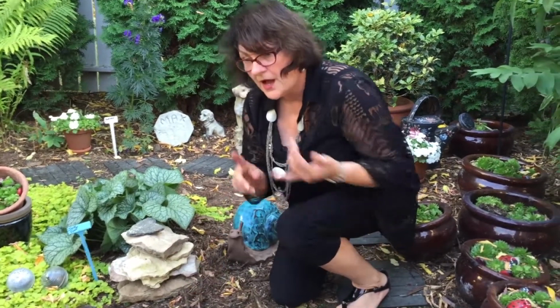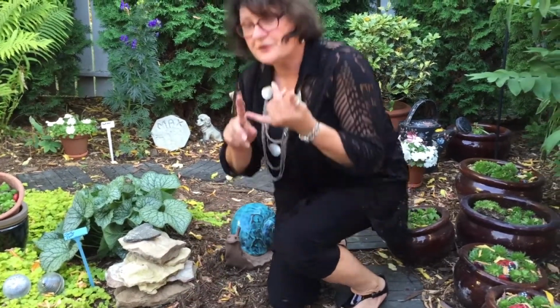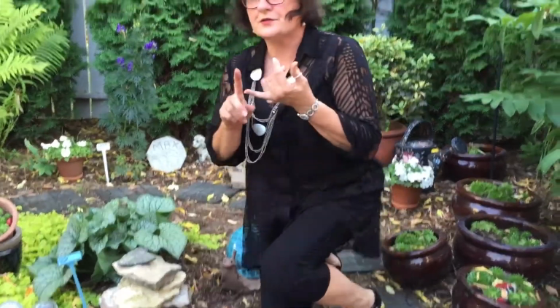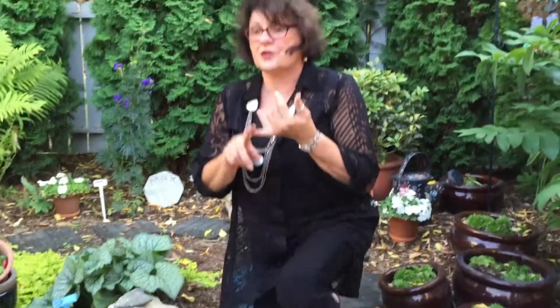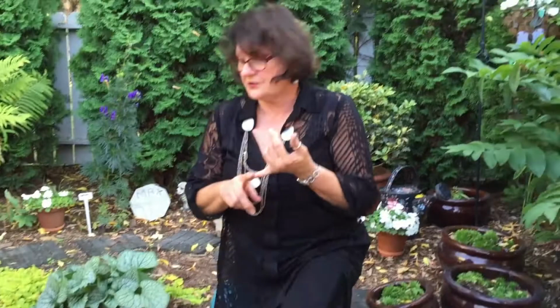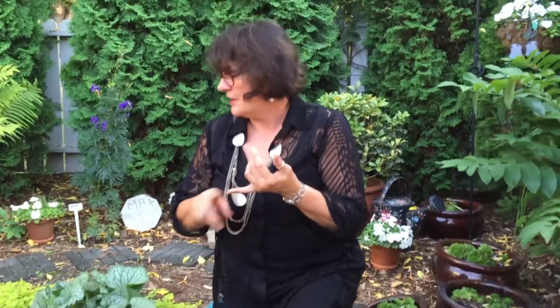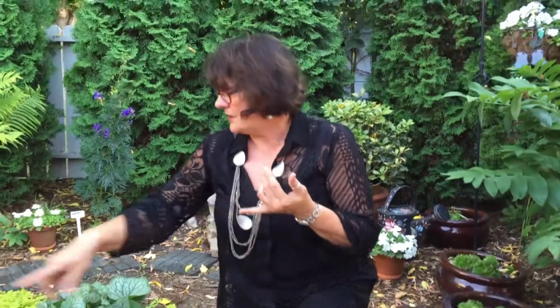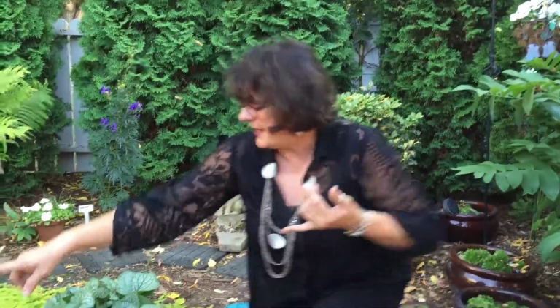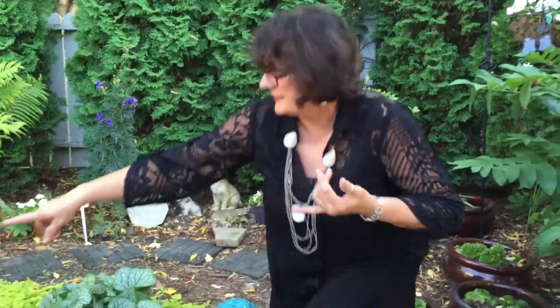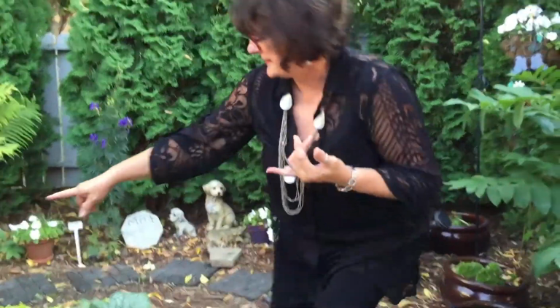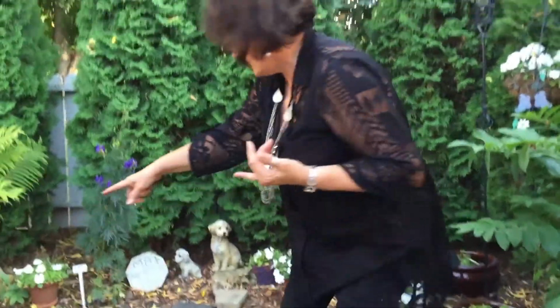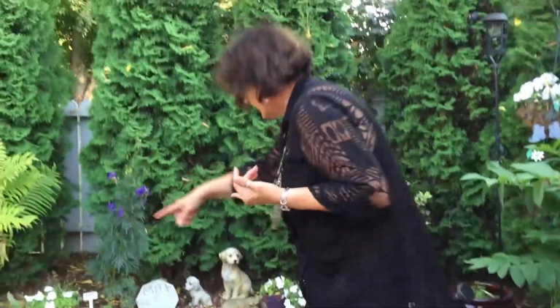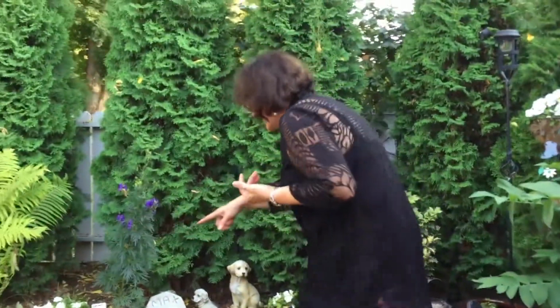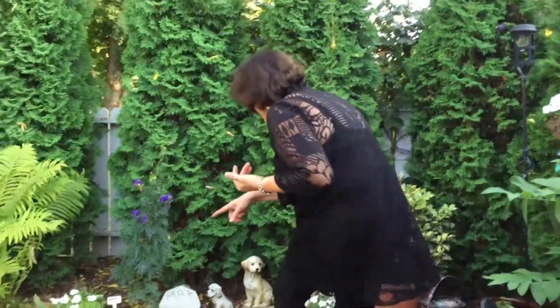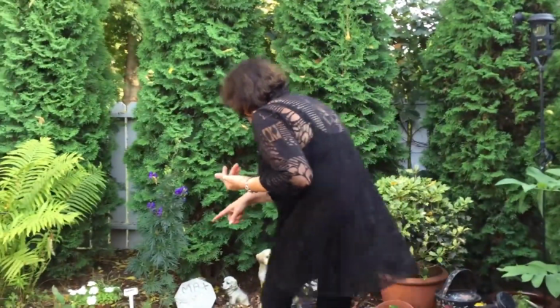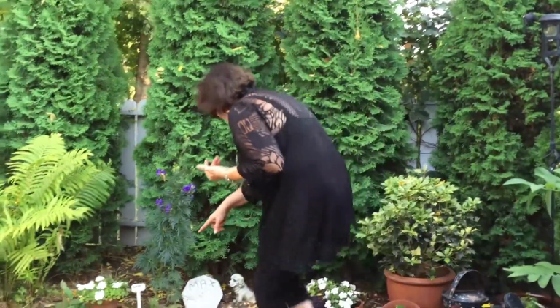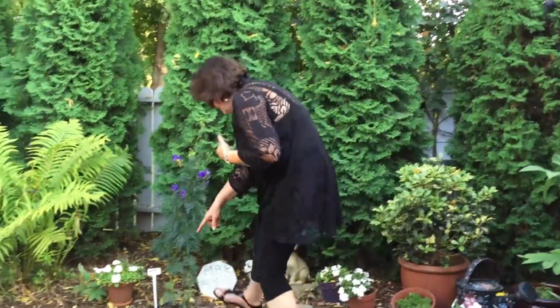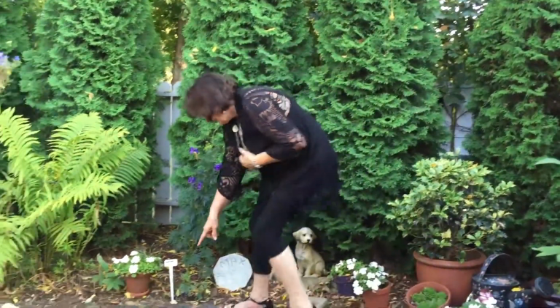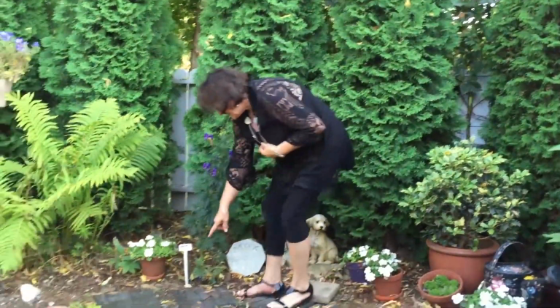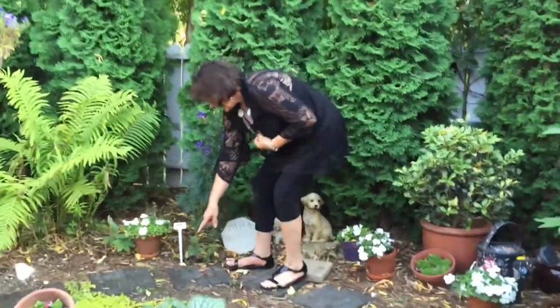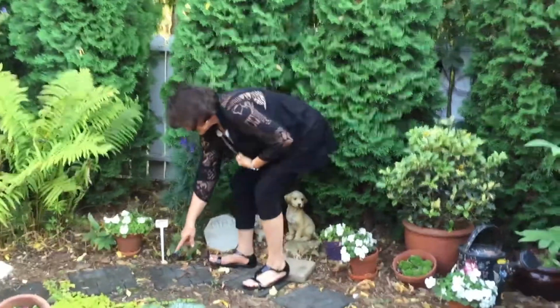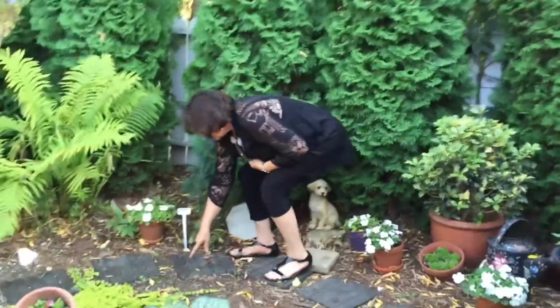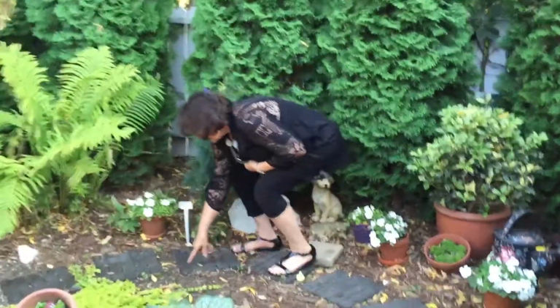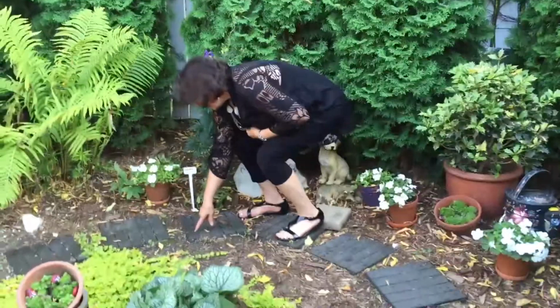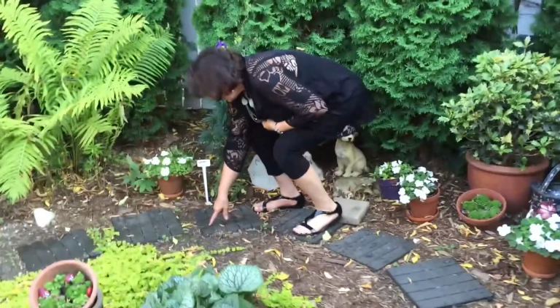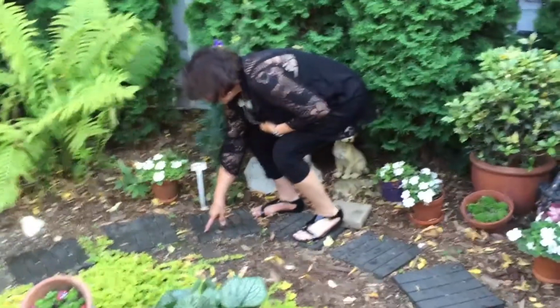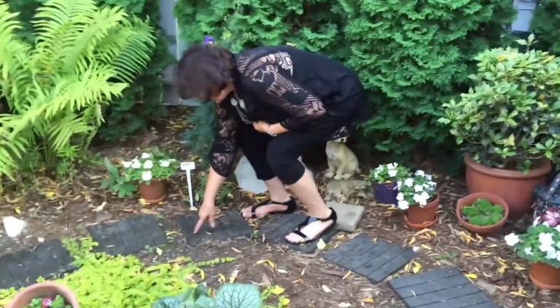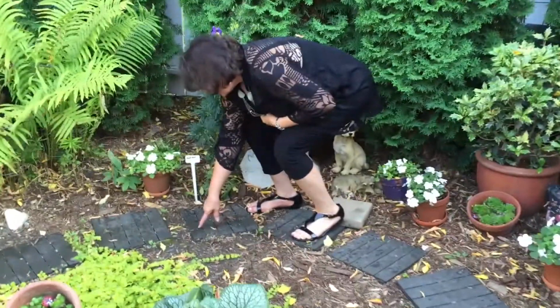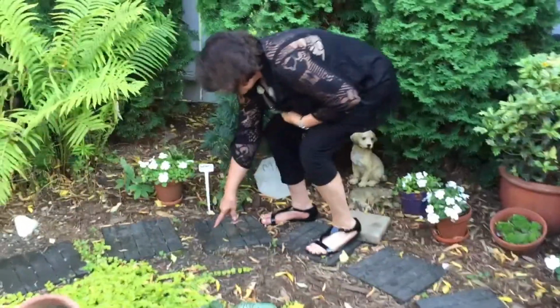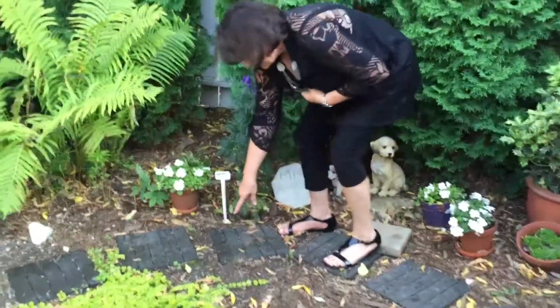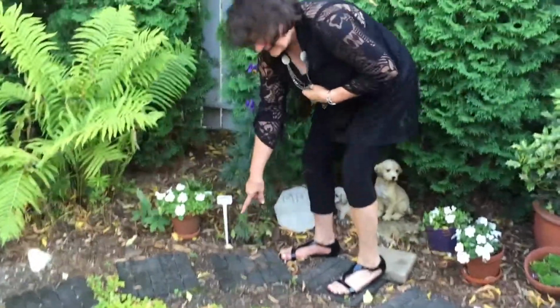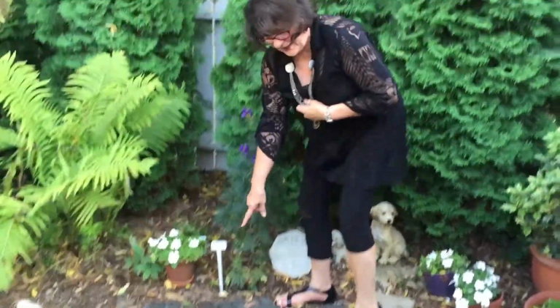I've used salt on pathways like this. Look at this slug right here — last night I put salt on this one and look at him, he's absolutely dead.